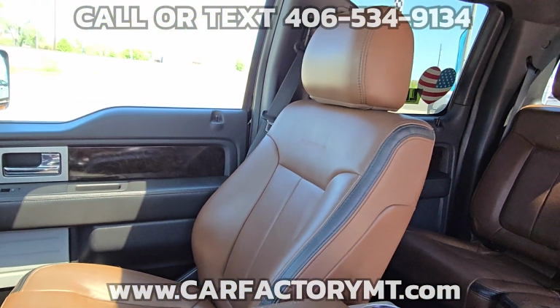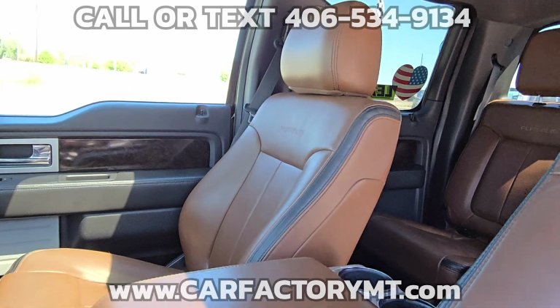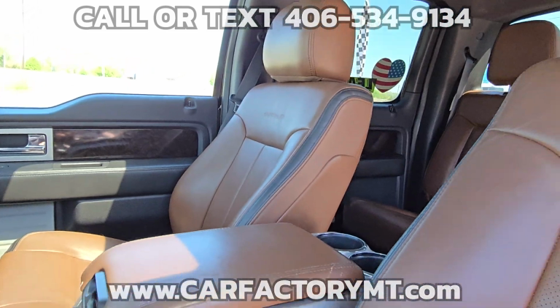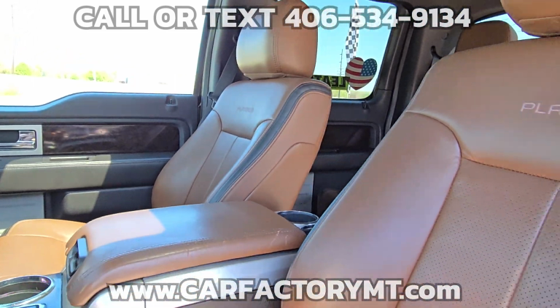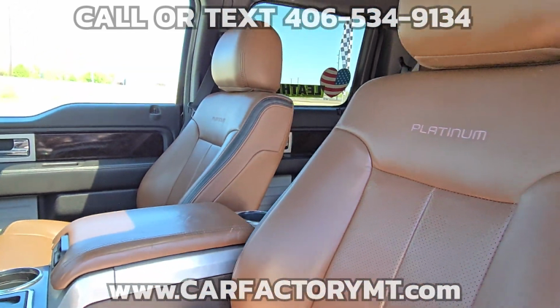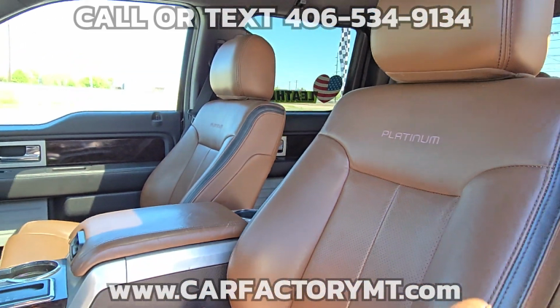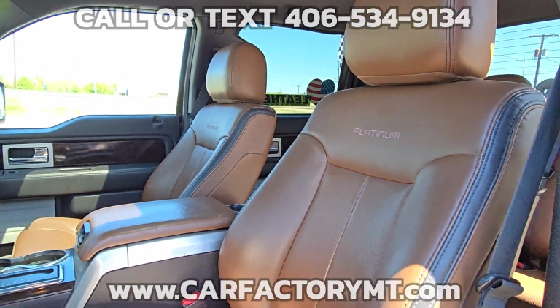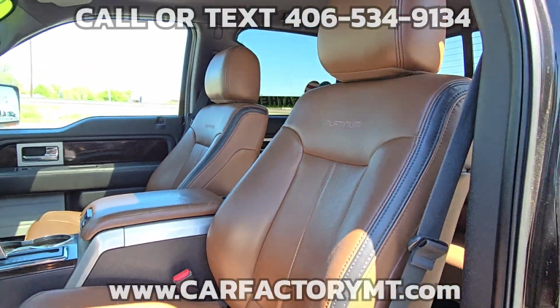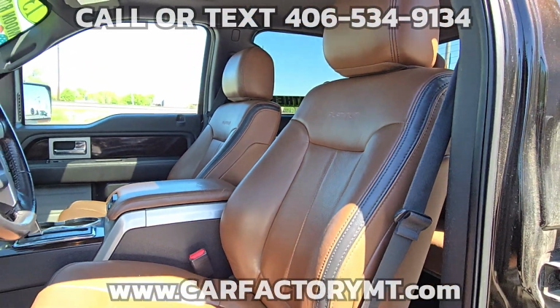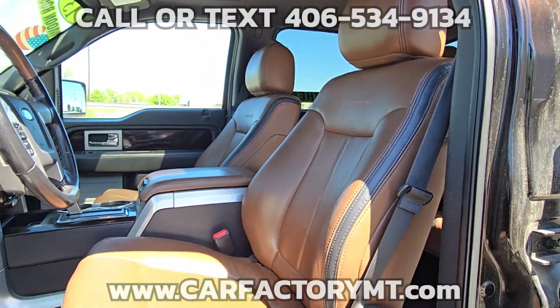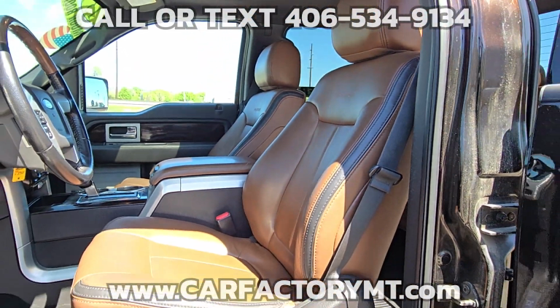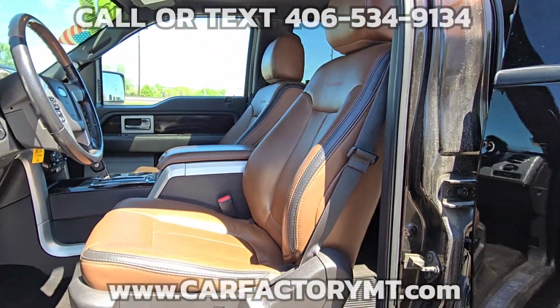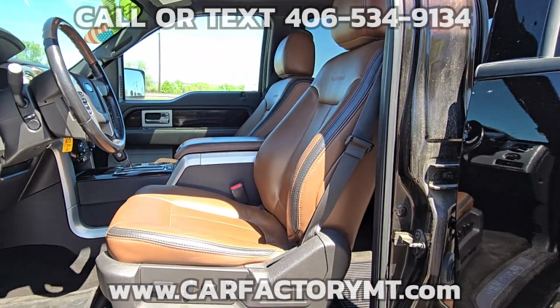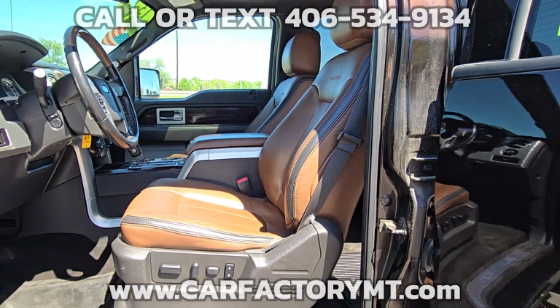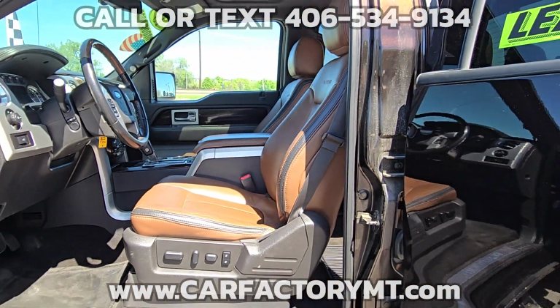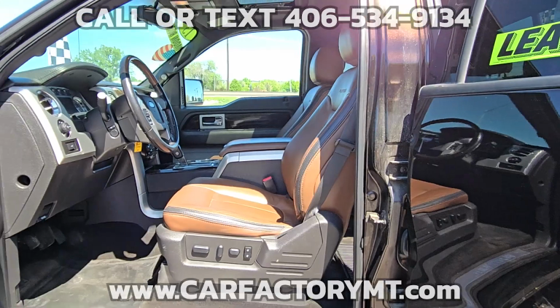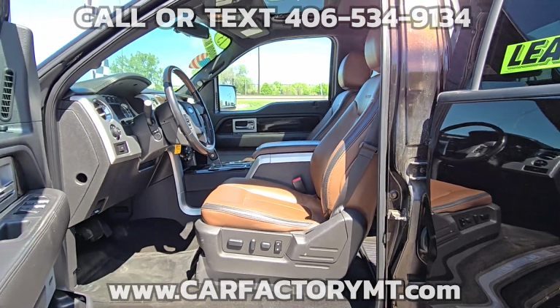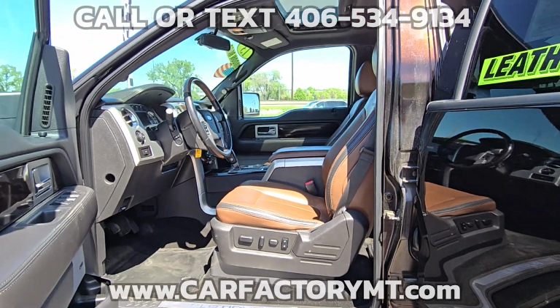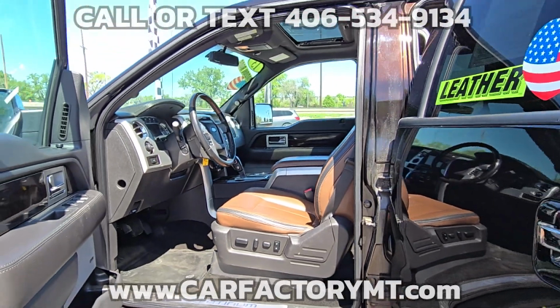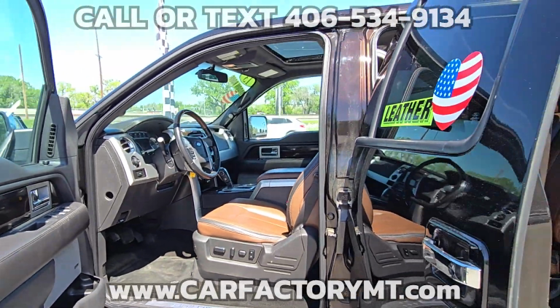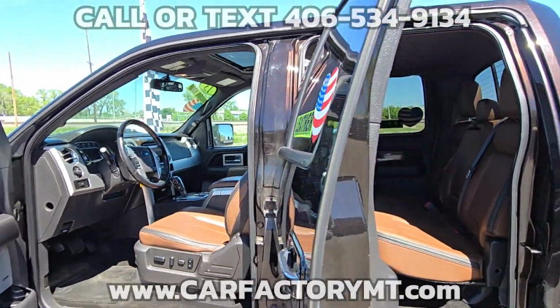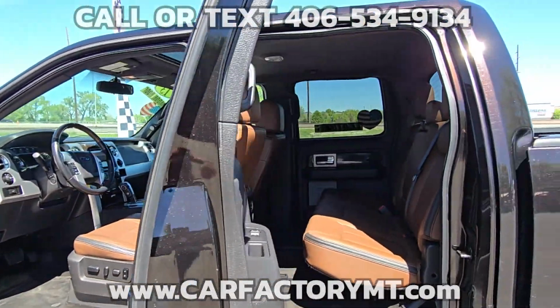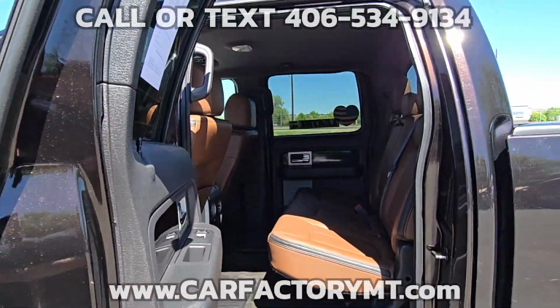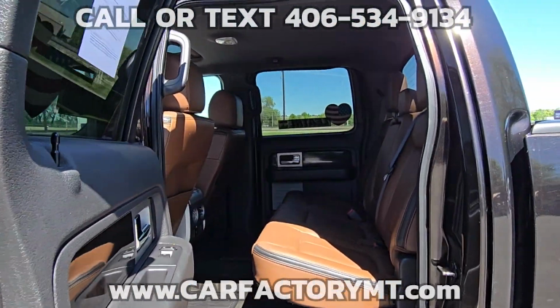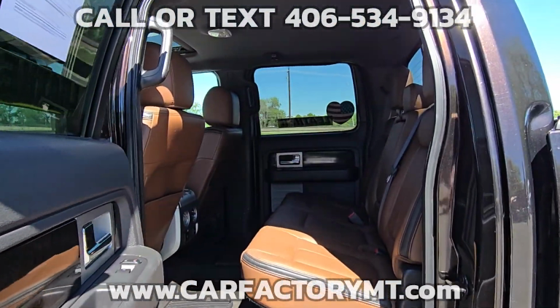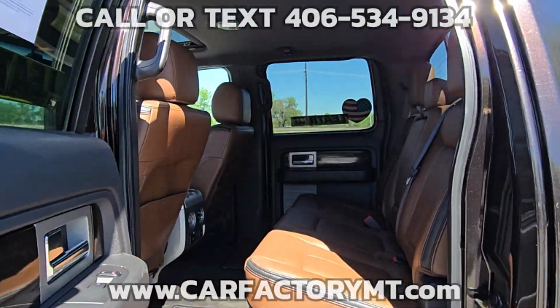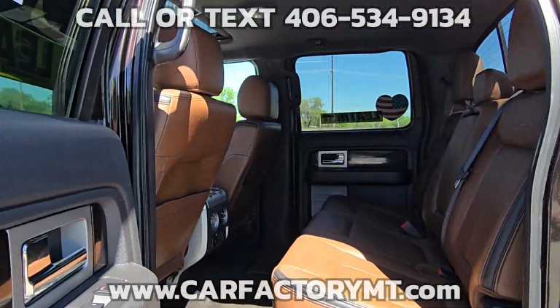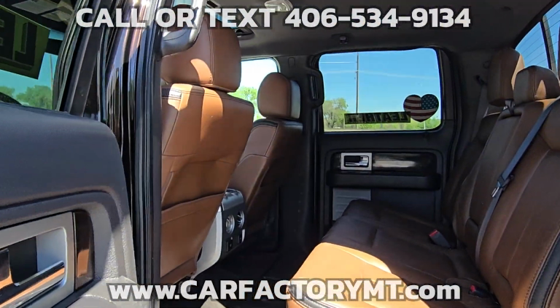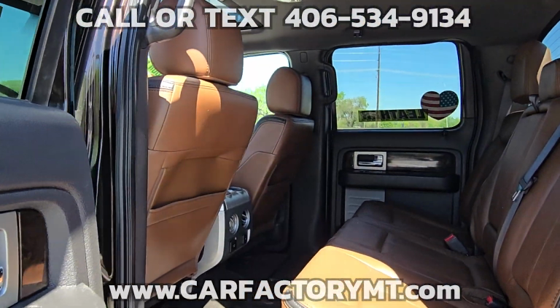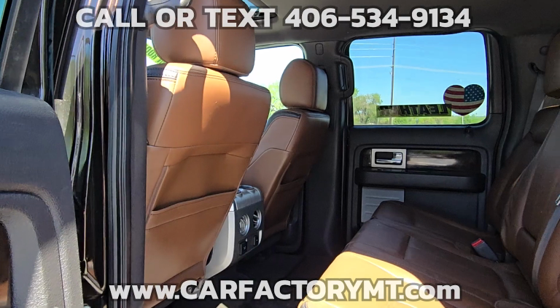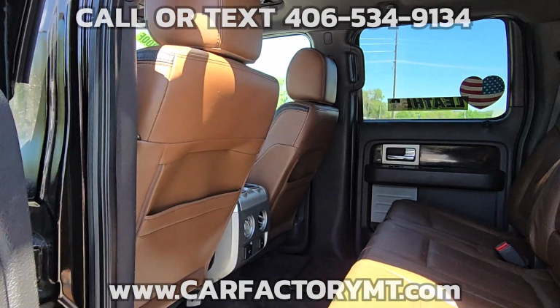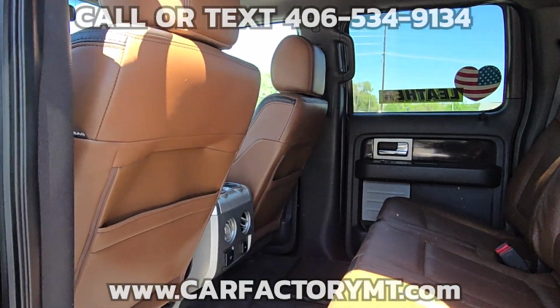The truck runs and drives great. There are no accidents on the vehicle history report. The tires are in good condition, and the truck has been inspected and serviced — it's ready to go.